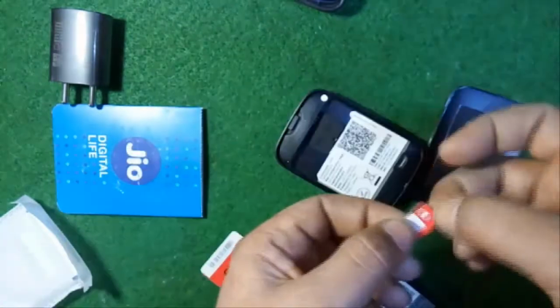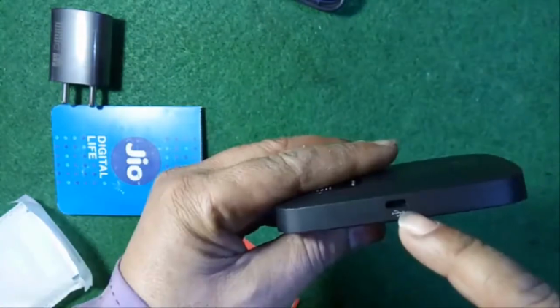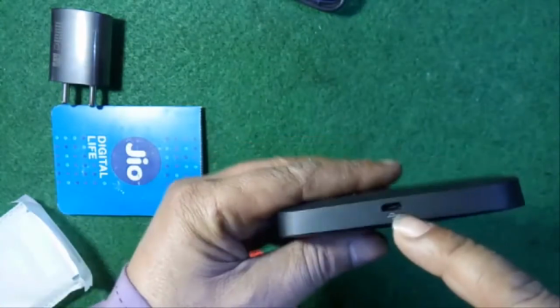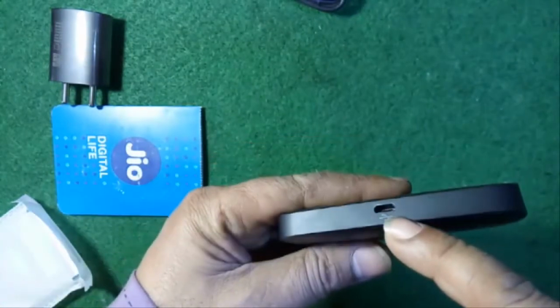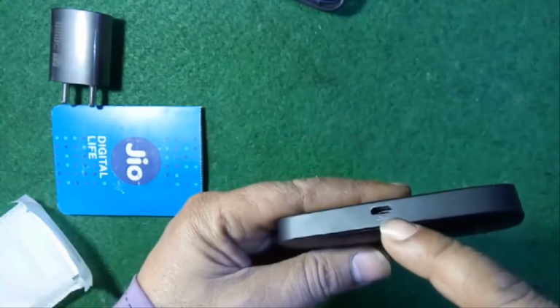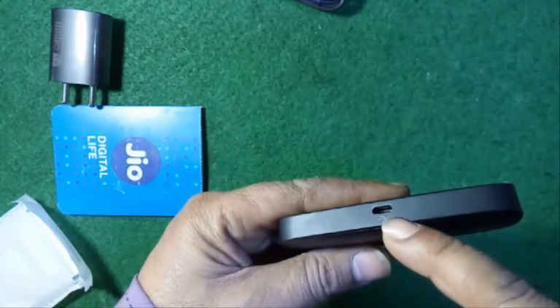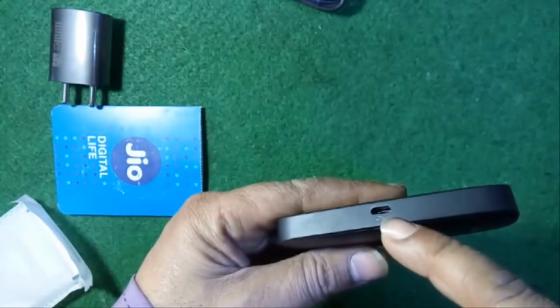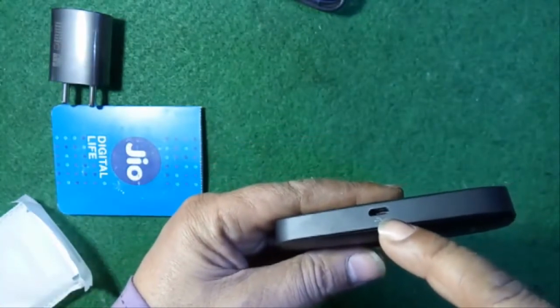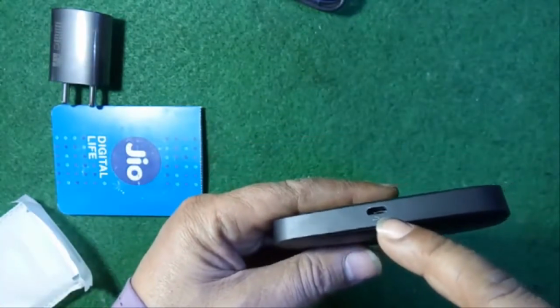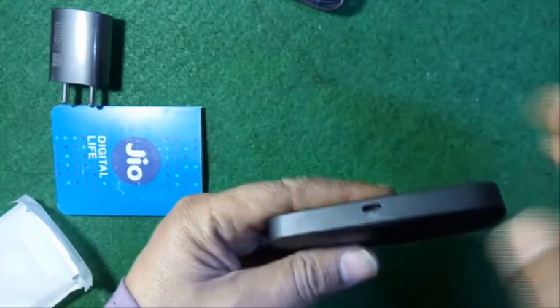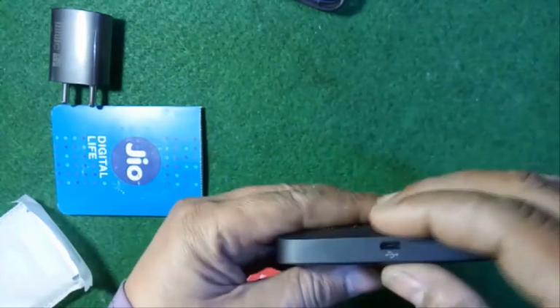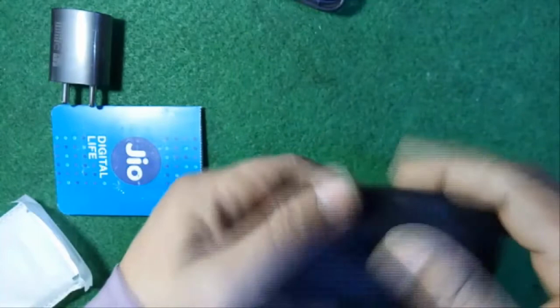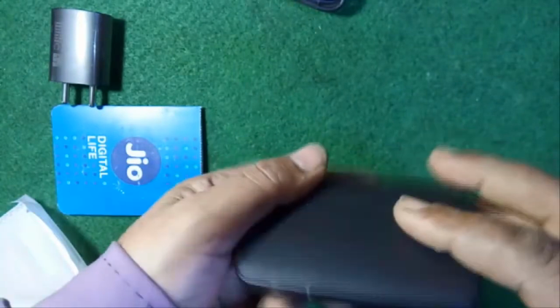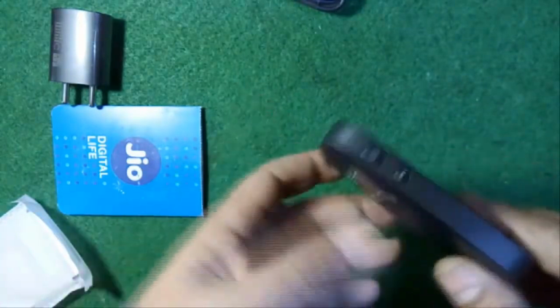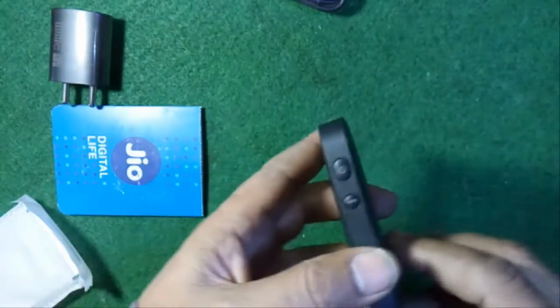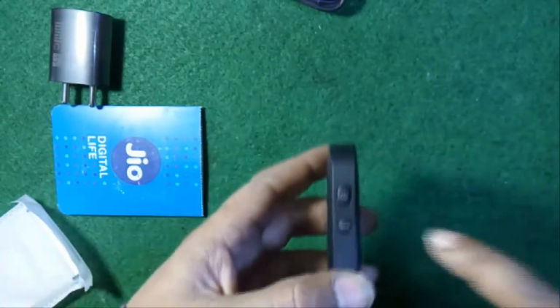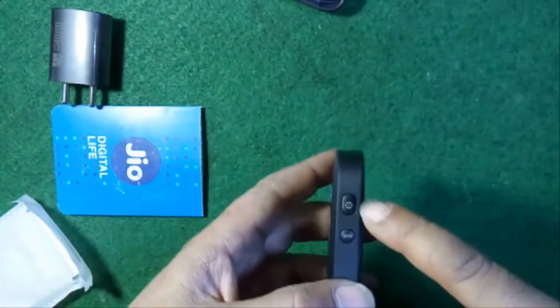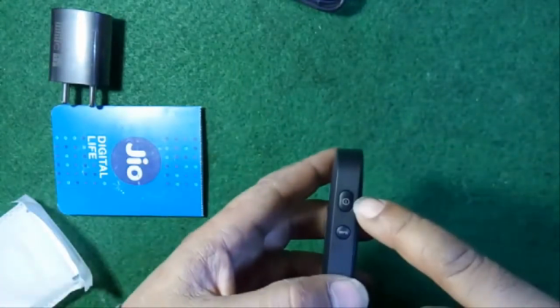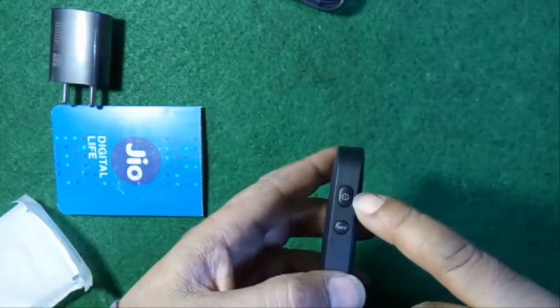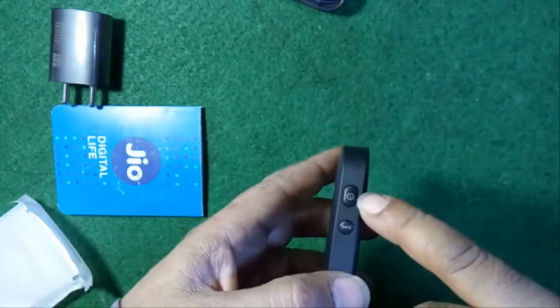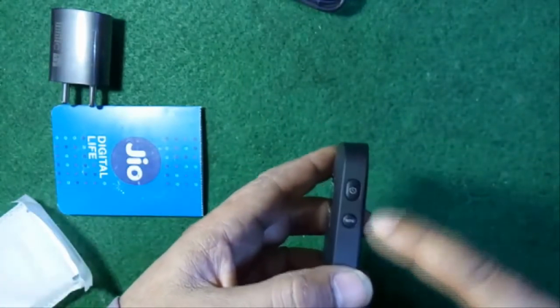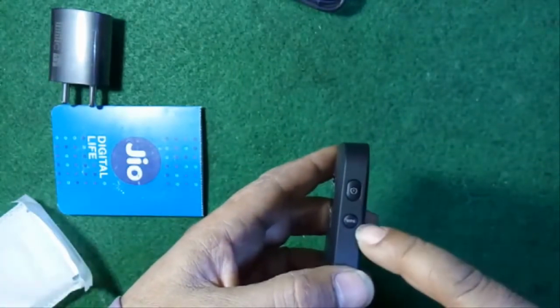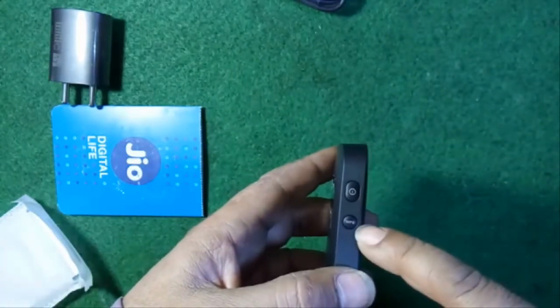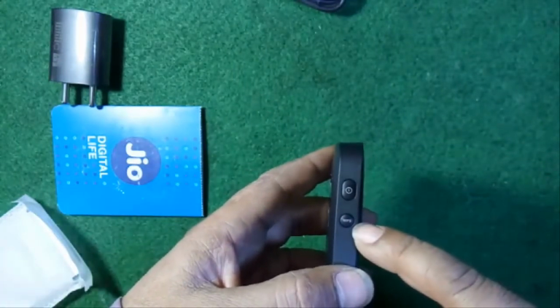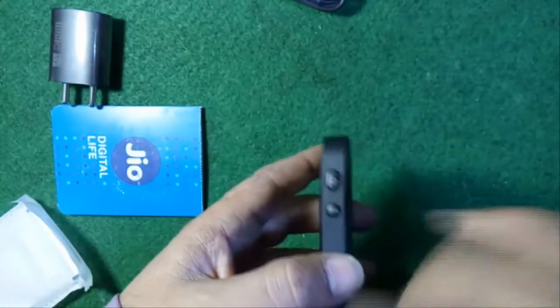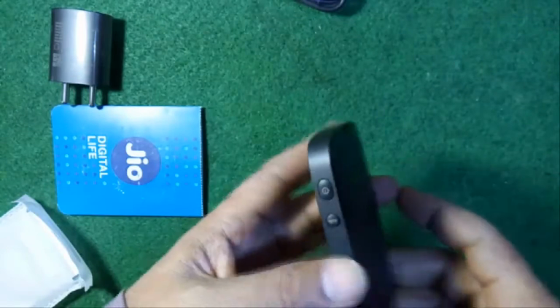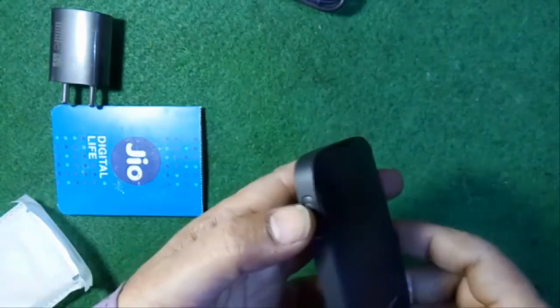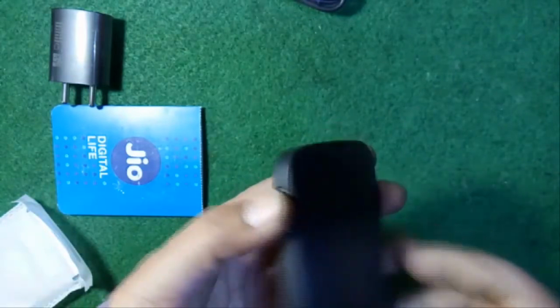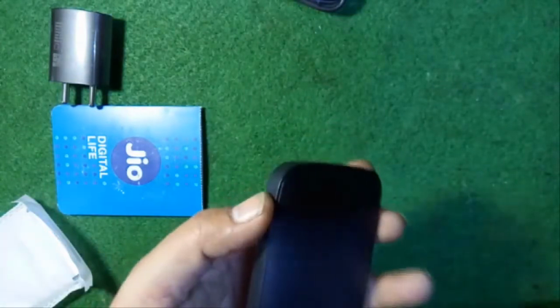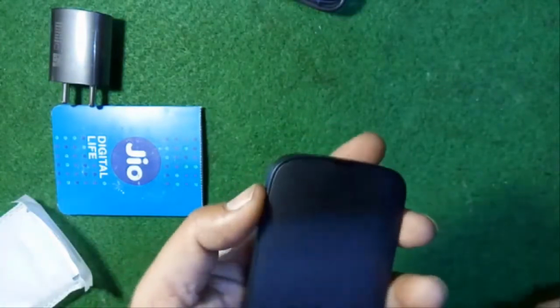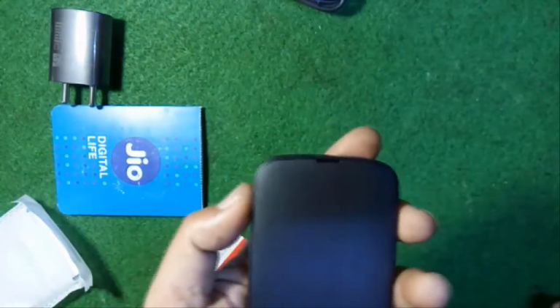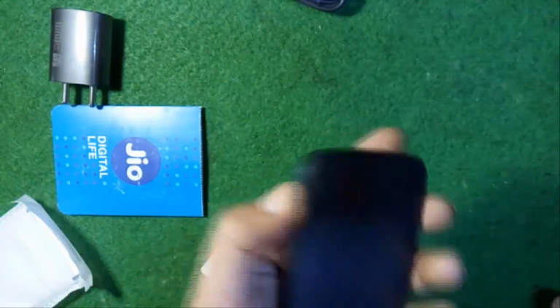Here is the charging socket, the power on/off button, and the WPS button. So let's turn it on.